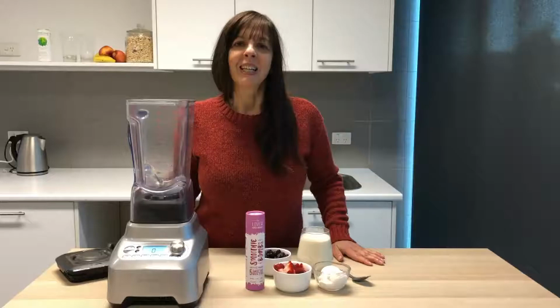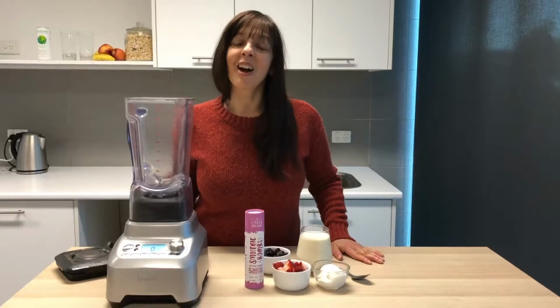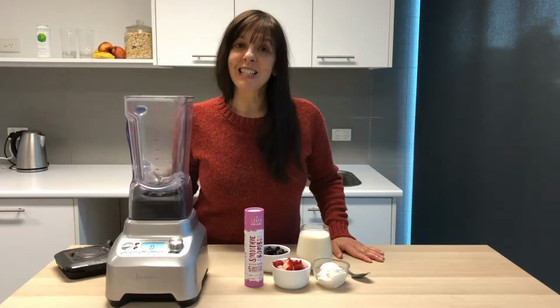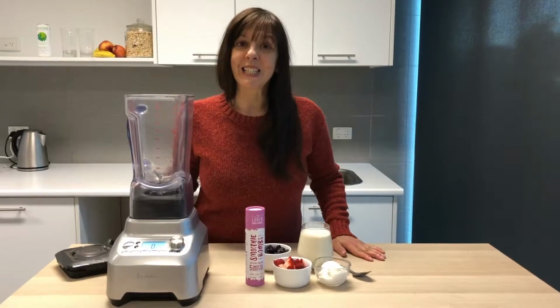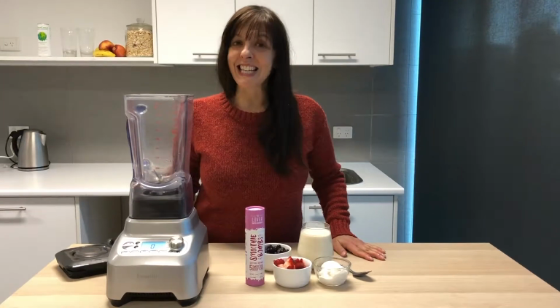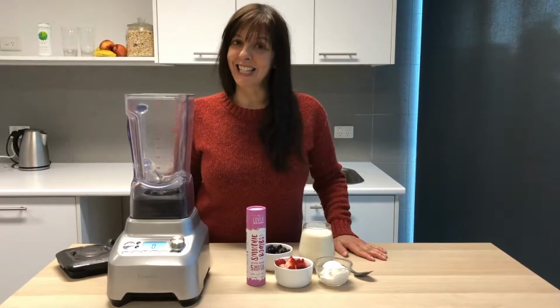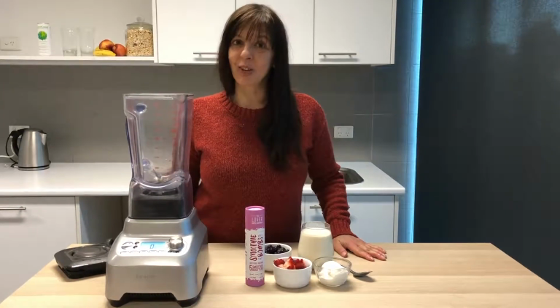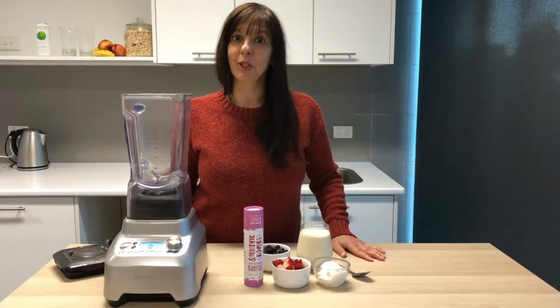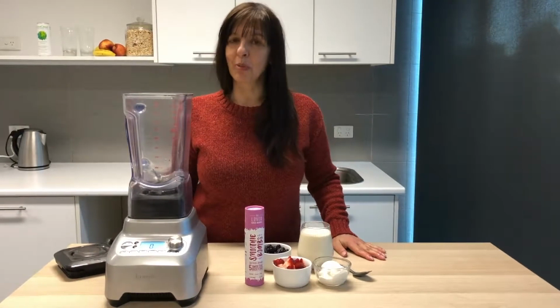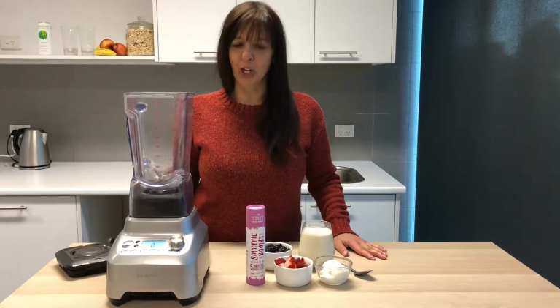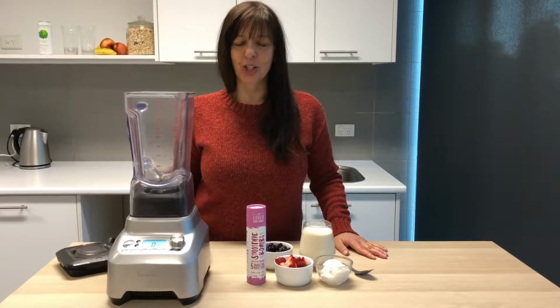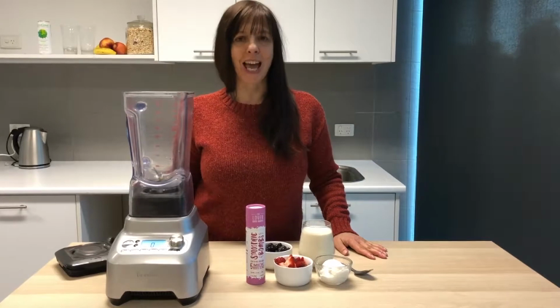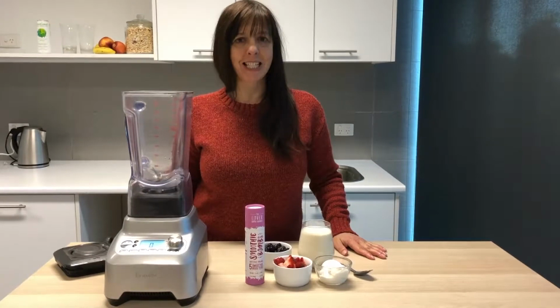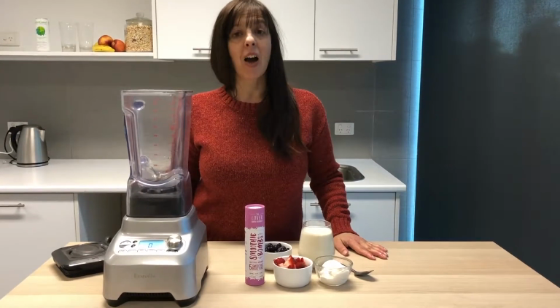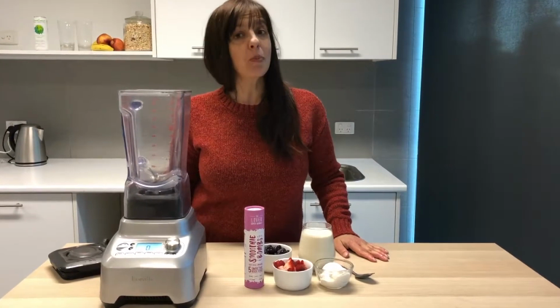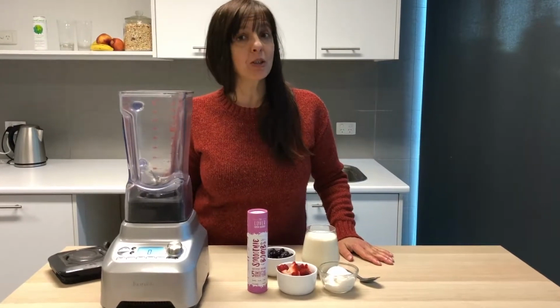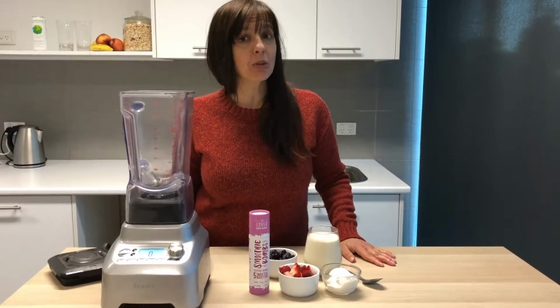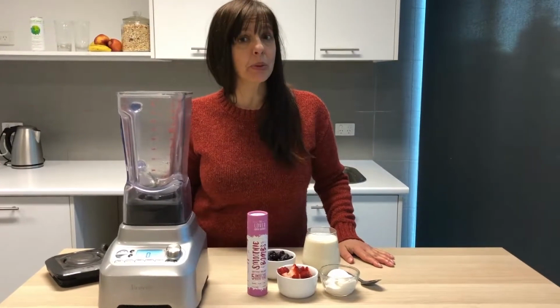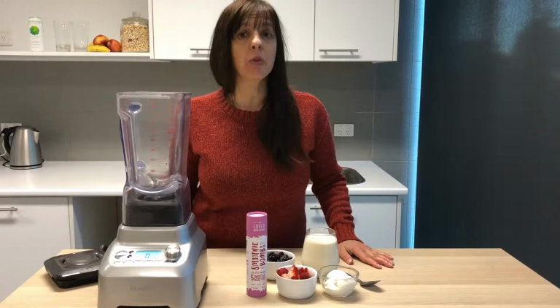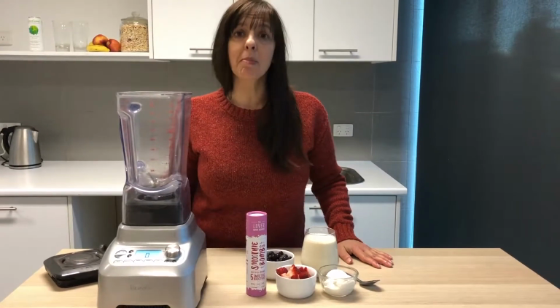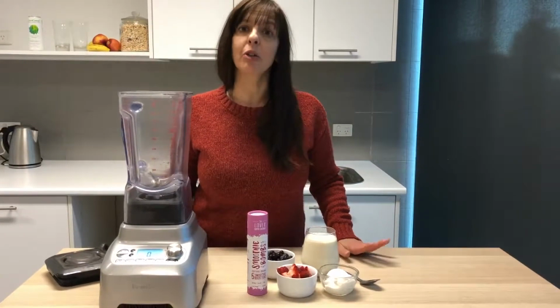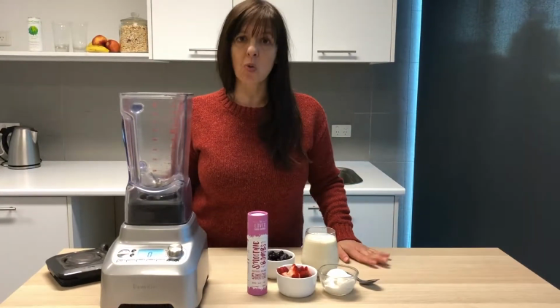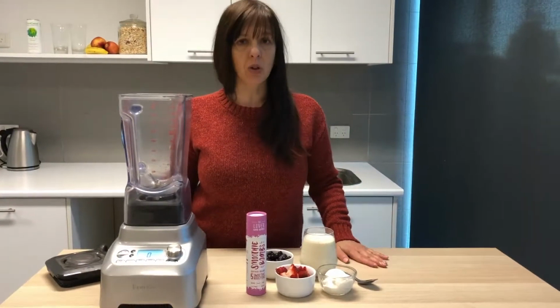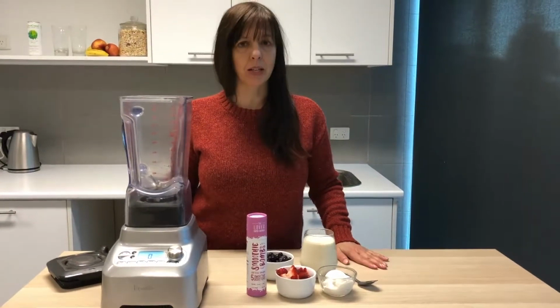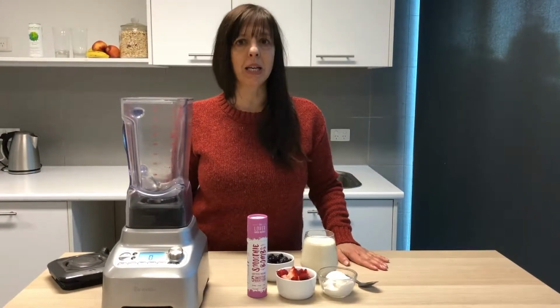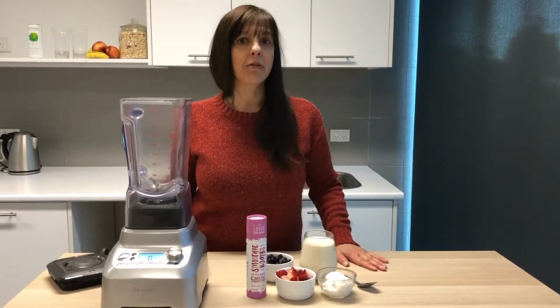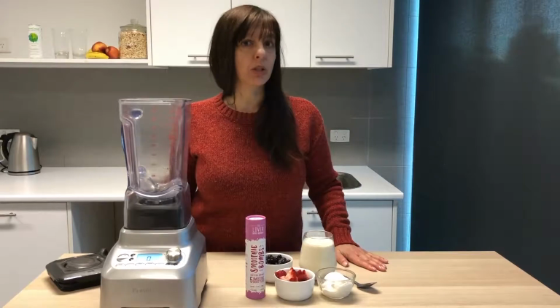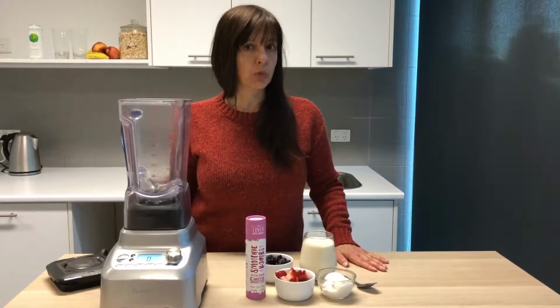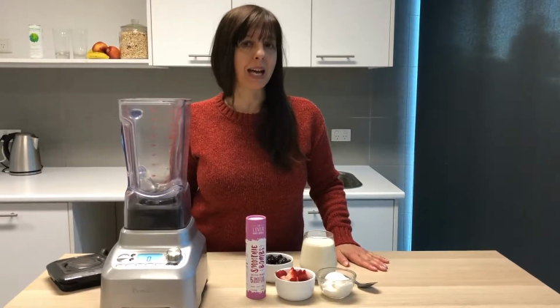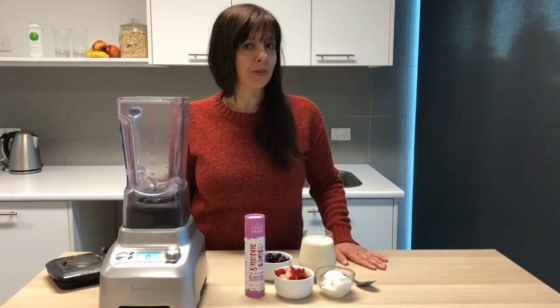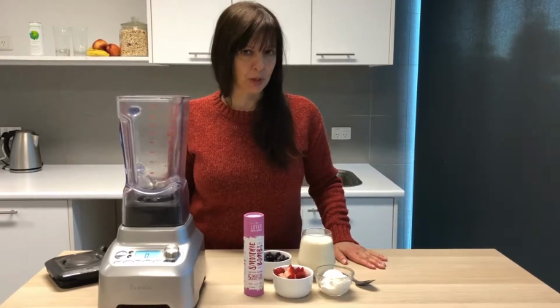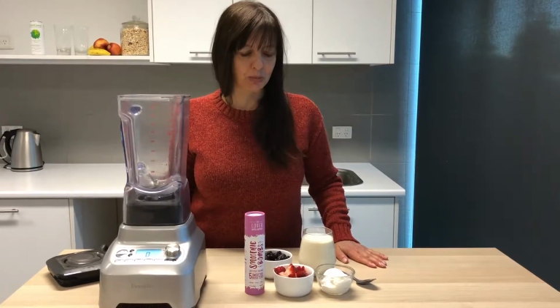Hi guys, so it's day six of the Smoothie Bomb Challenge and I'm hoping that you guys are all doing well. Remember you can always contact me via social media at The Smoothie Bombs.